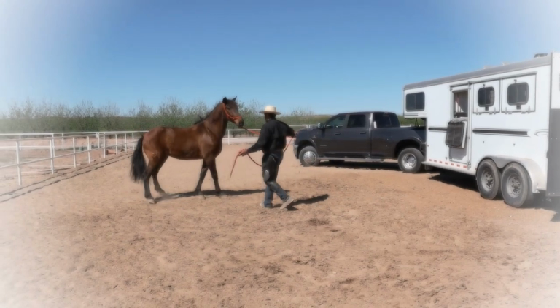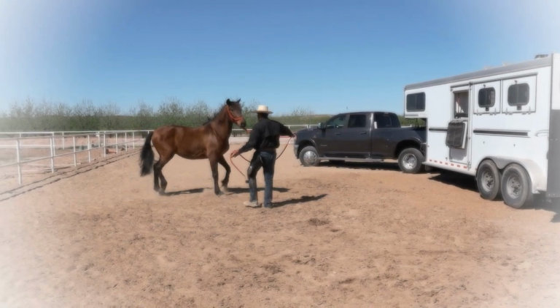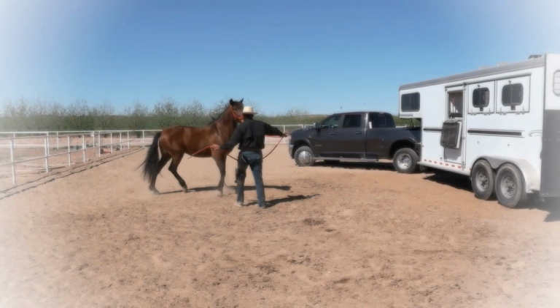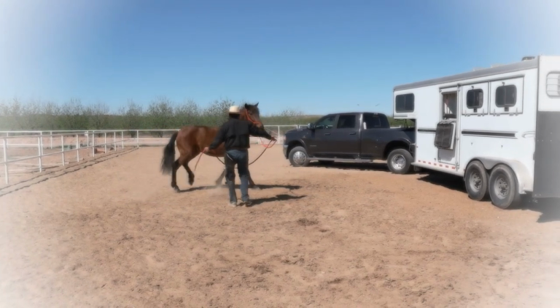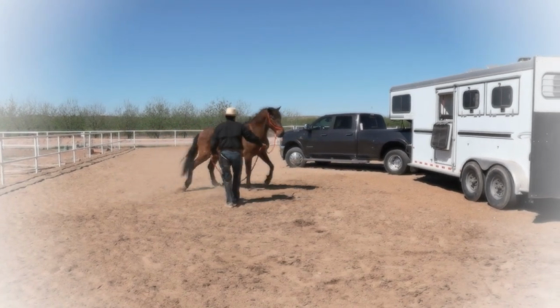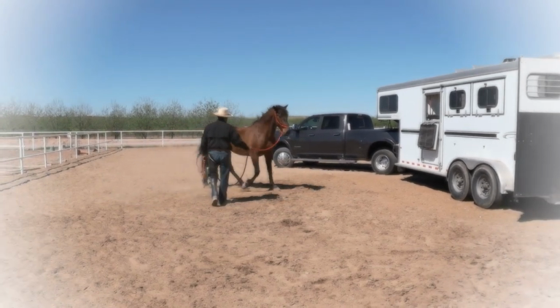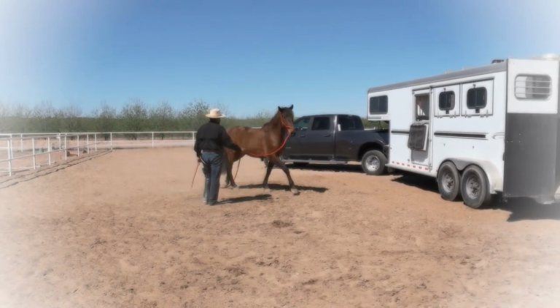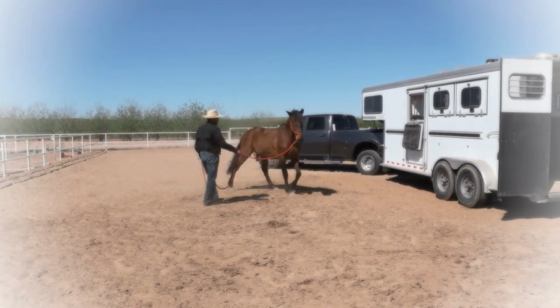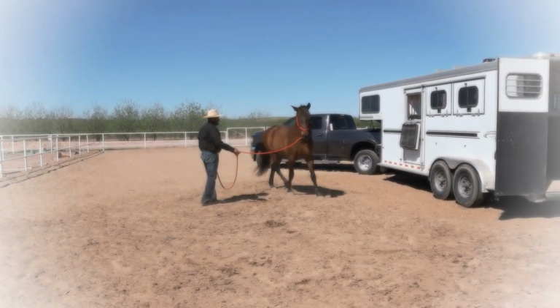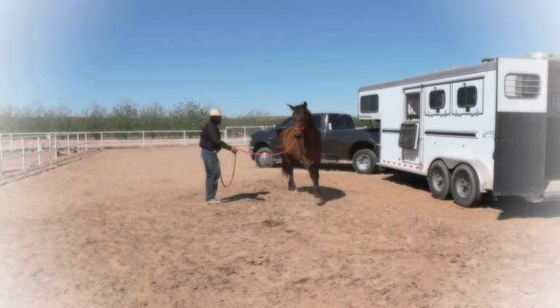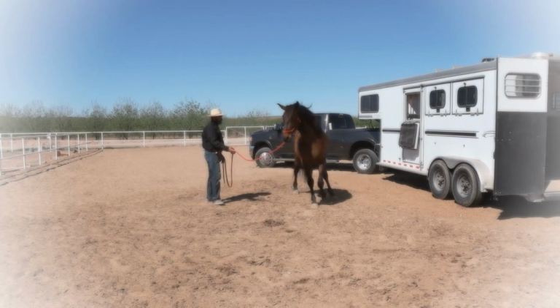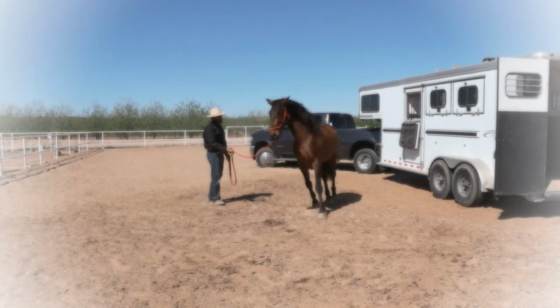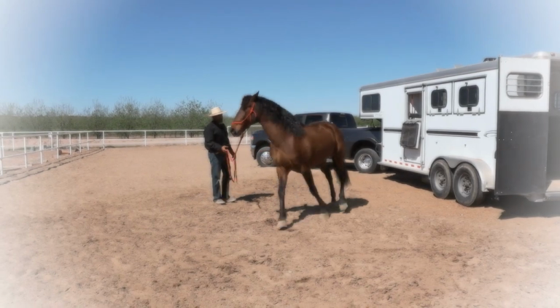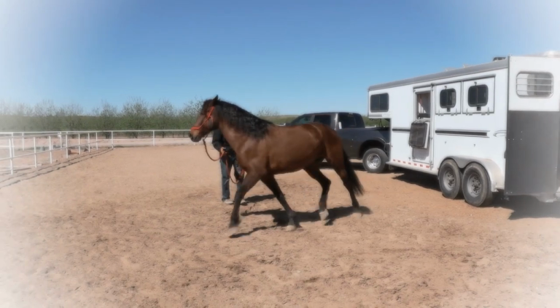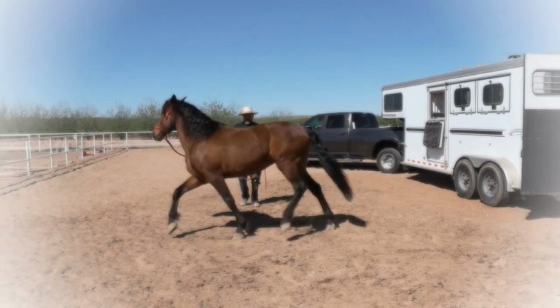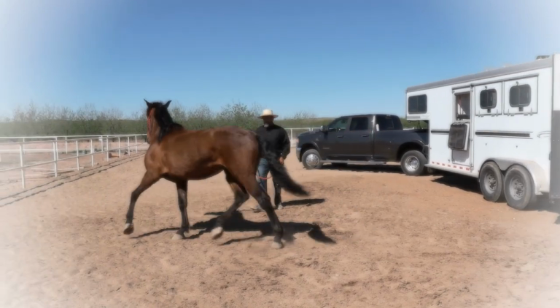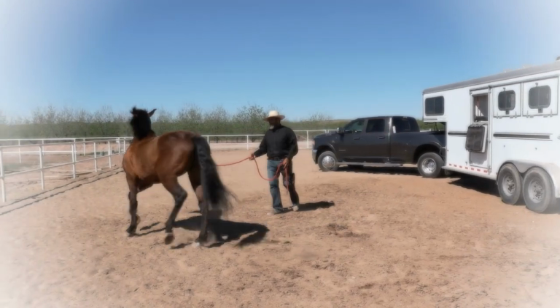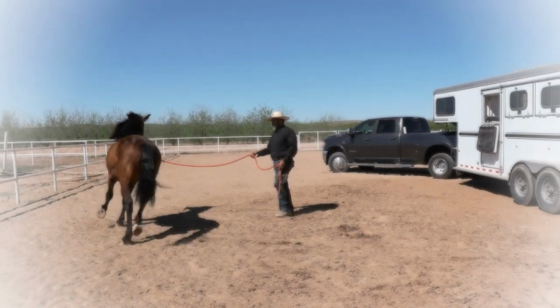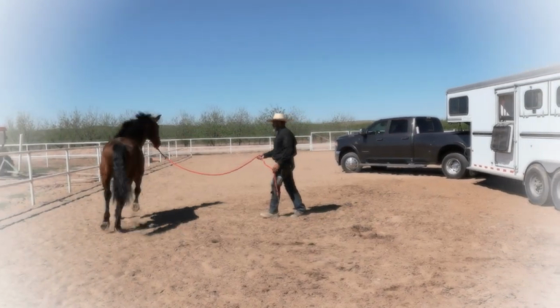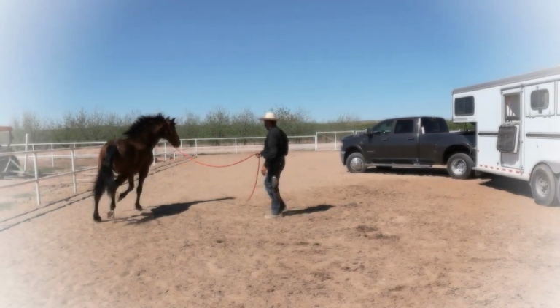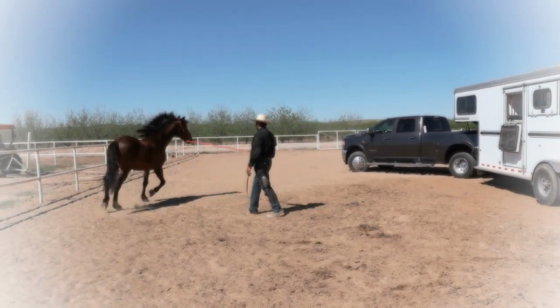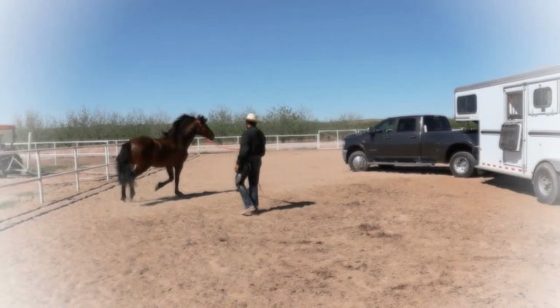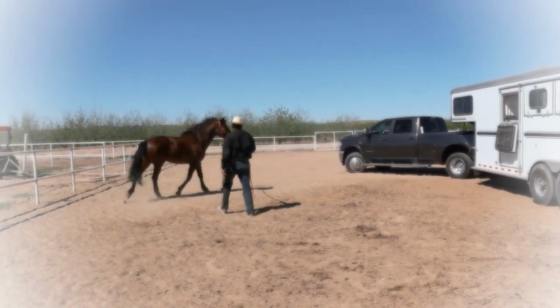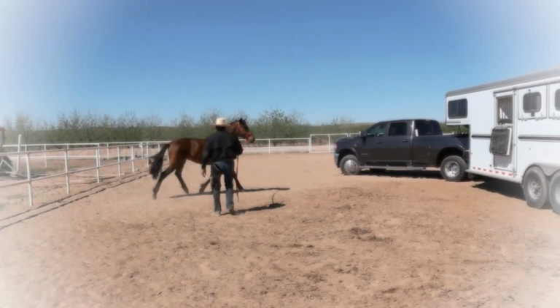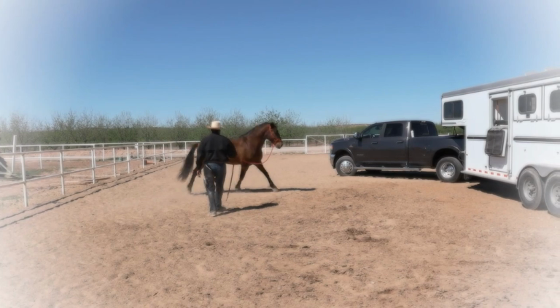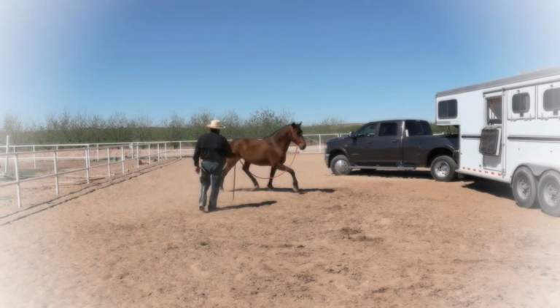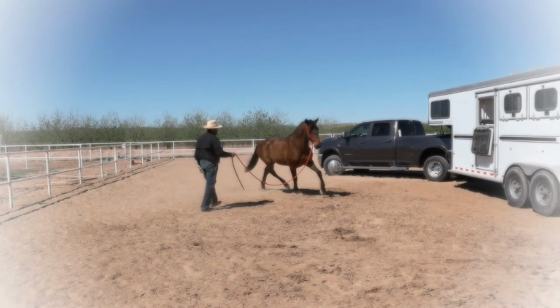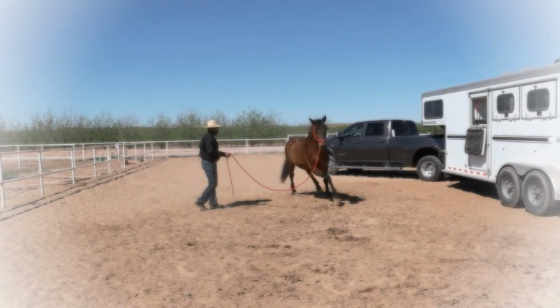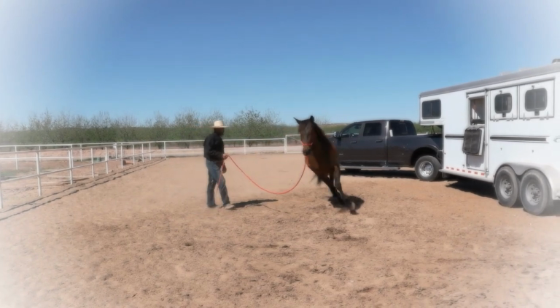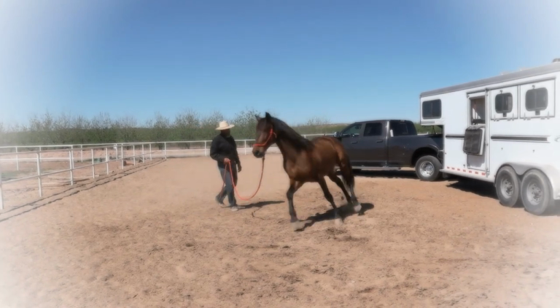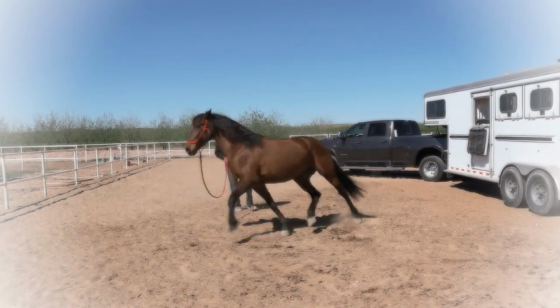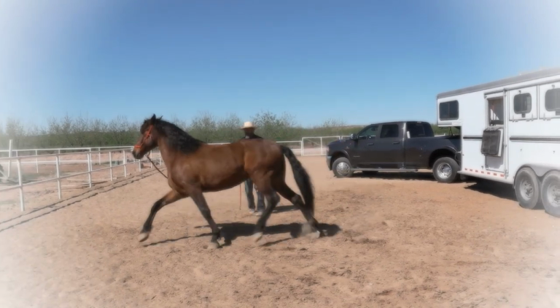As a reminder, horses are prey animals that survive under self-preservation instincts. However, they are also curious by nature and we will use this to our advantage.